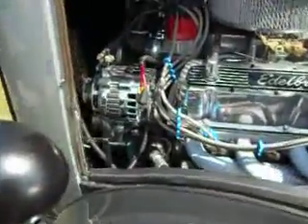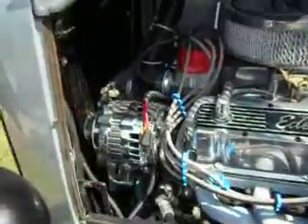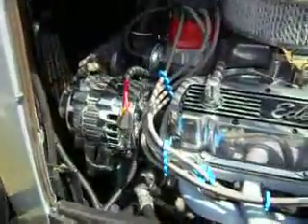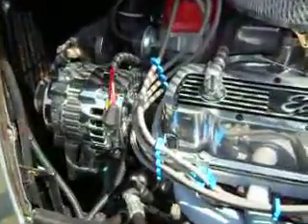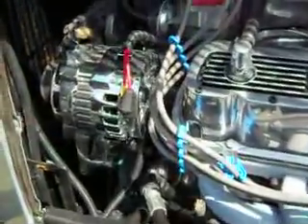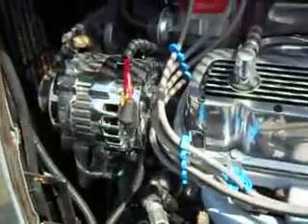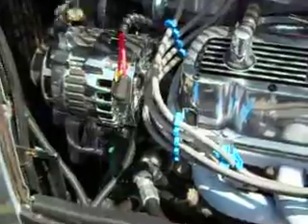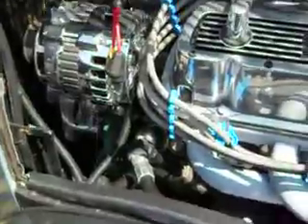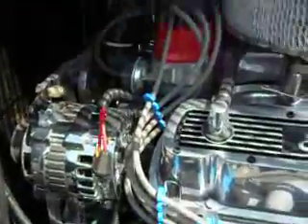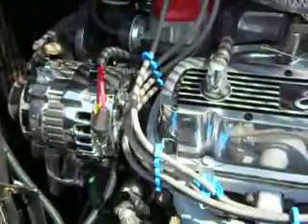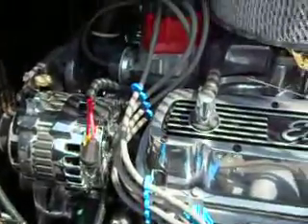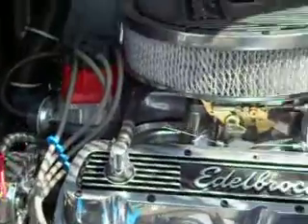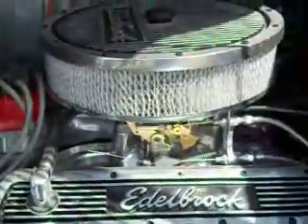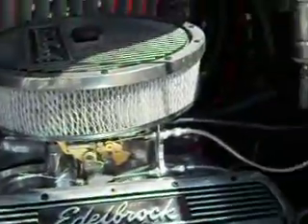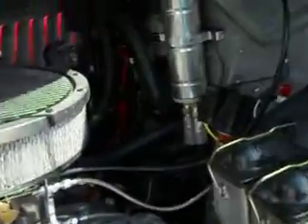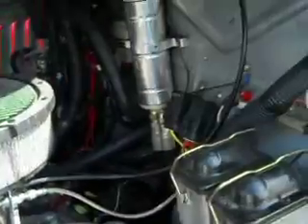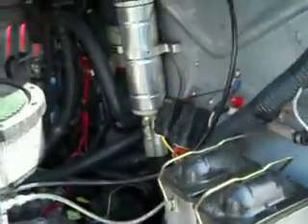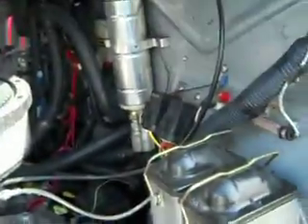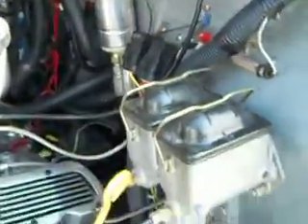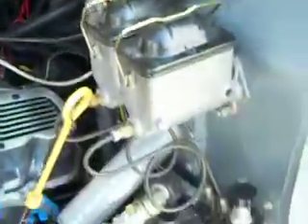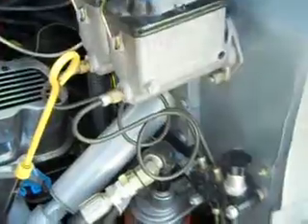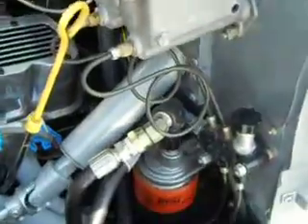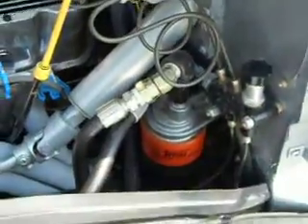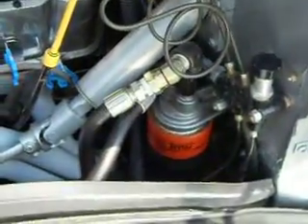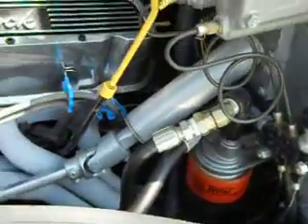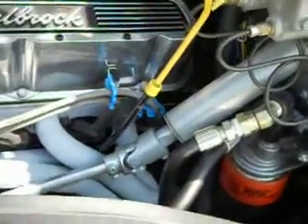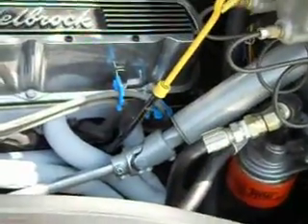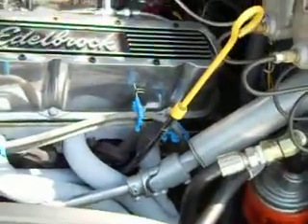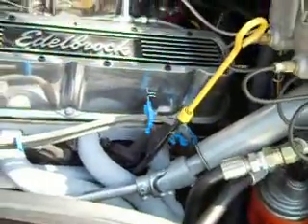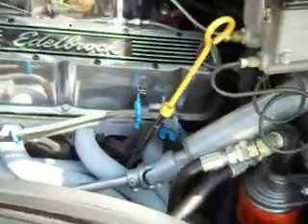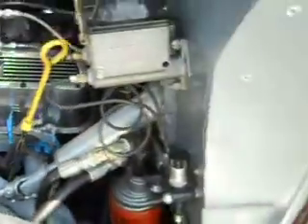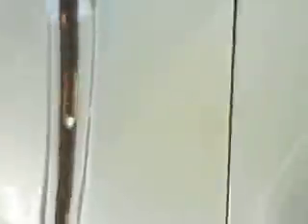Check out the engine. Look at that. There you go.